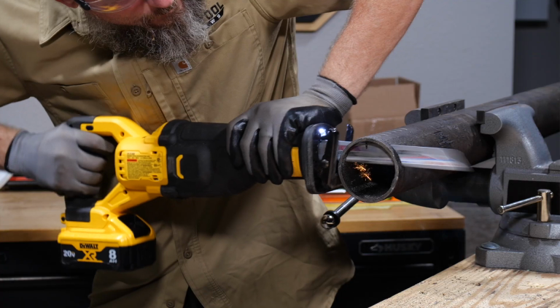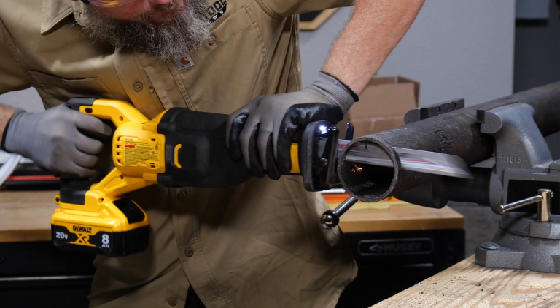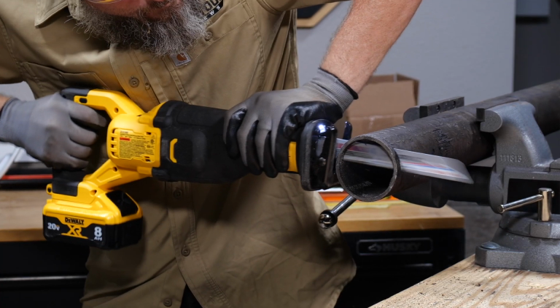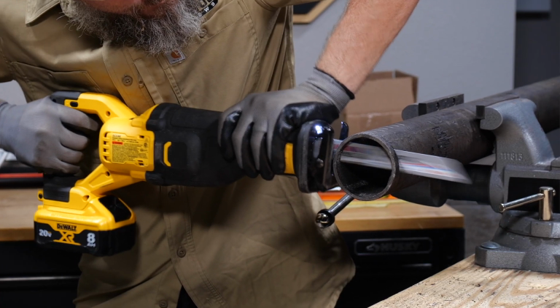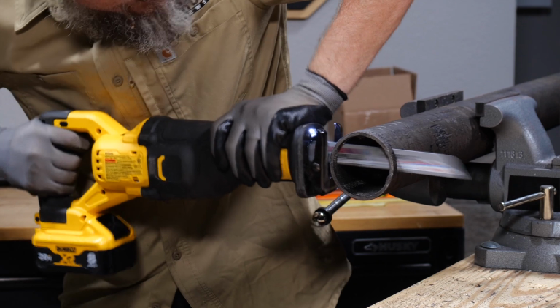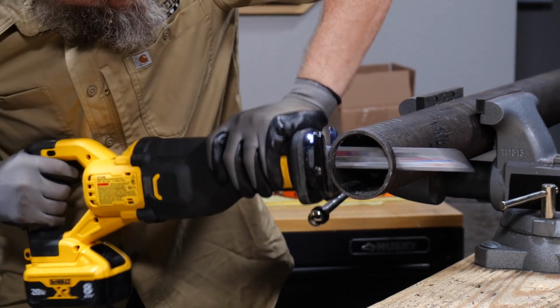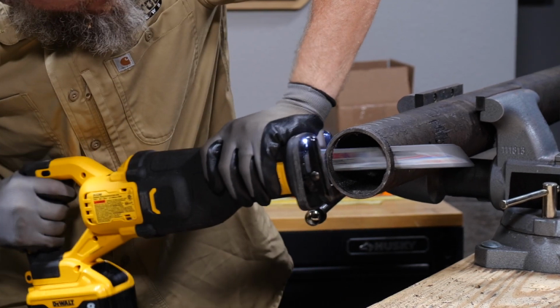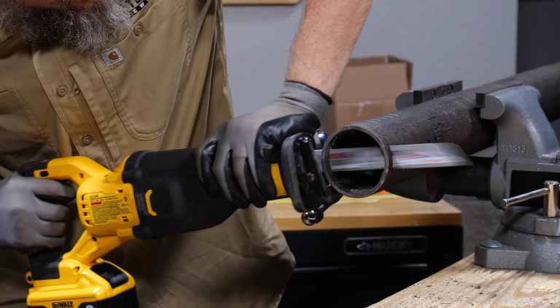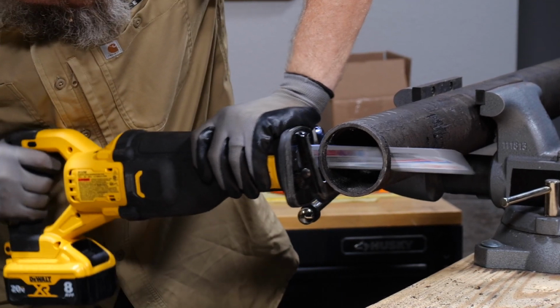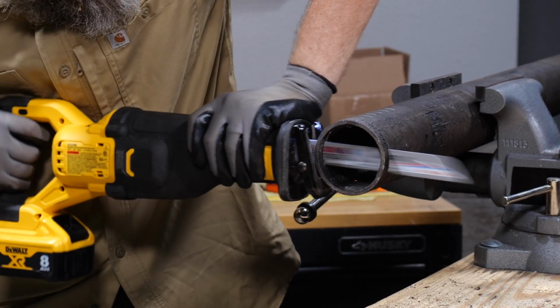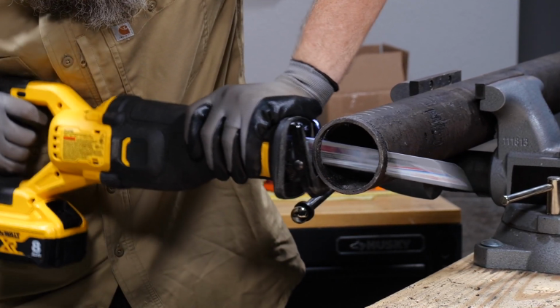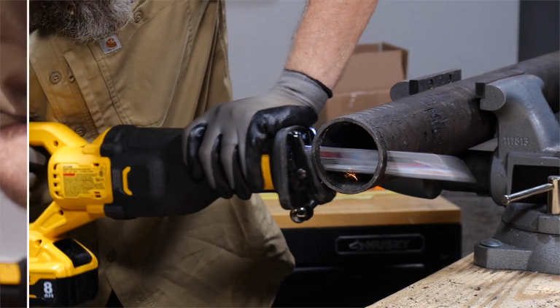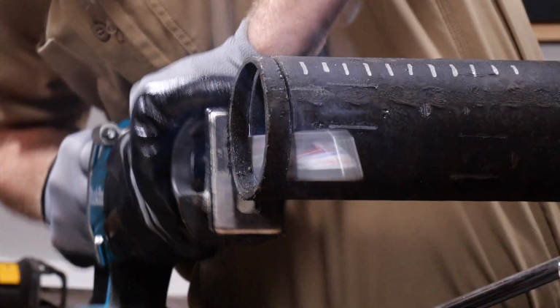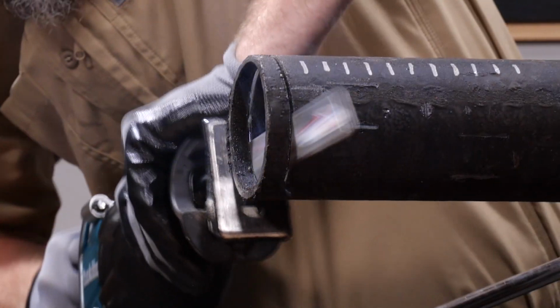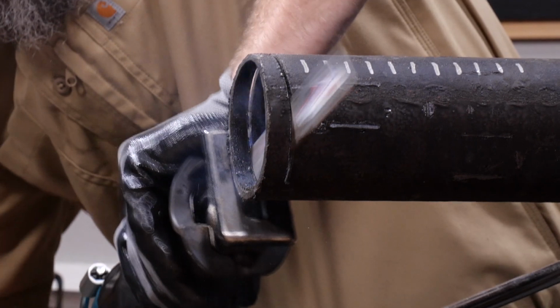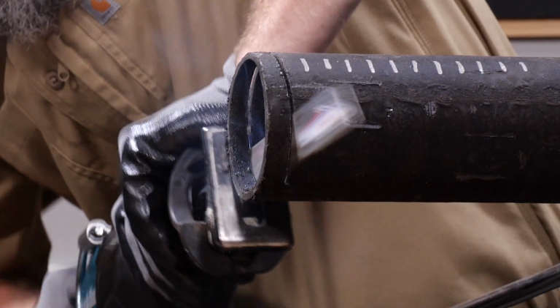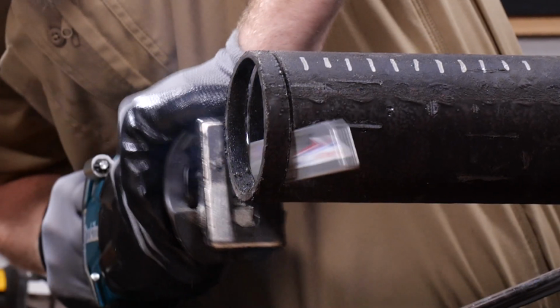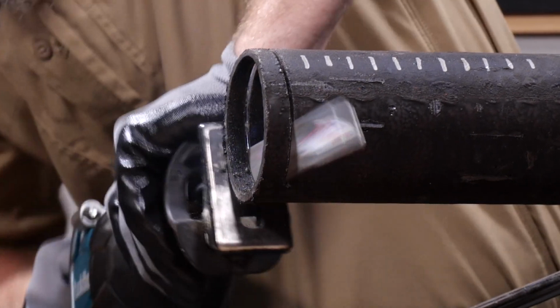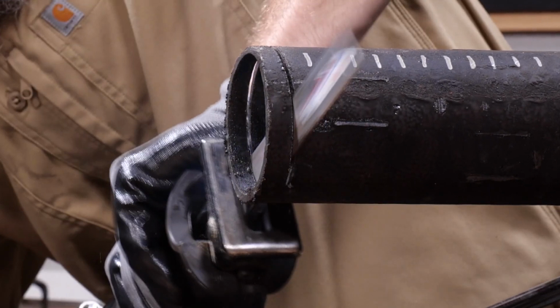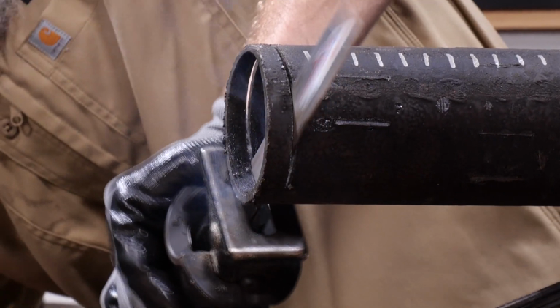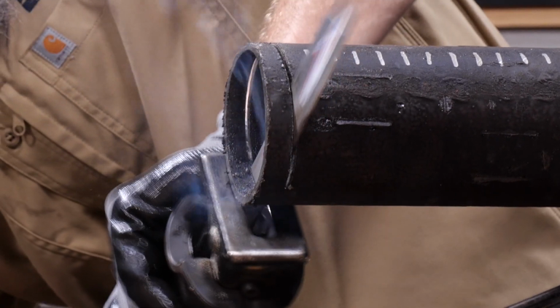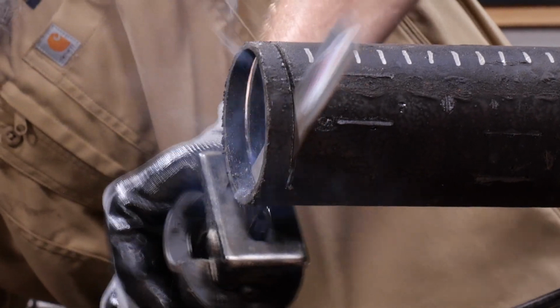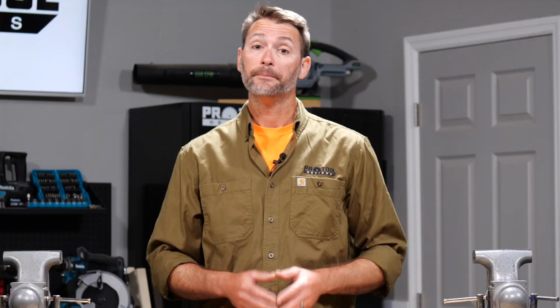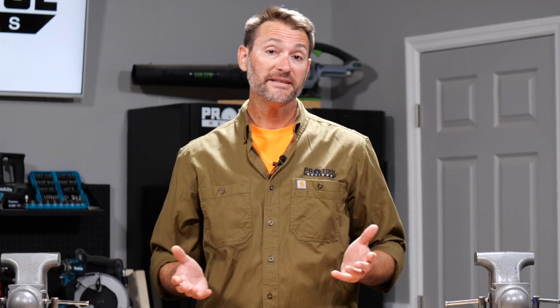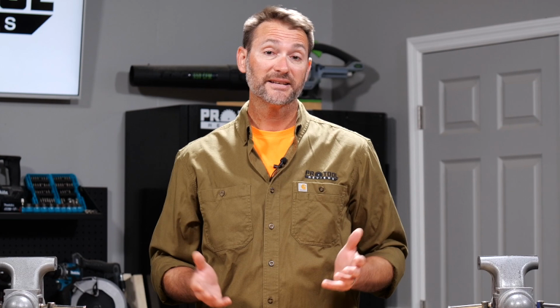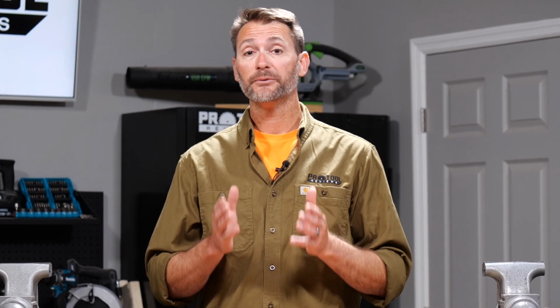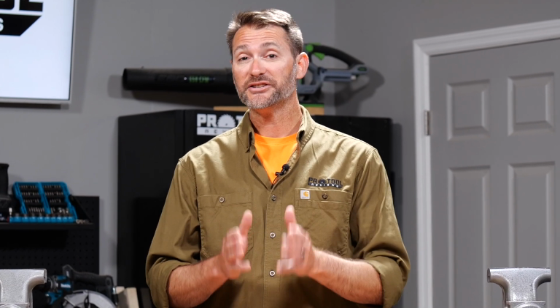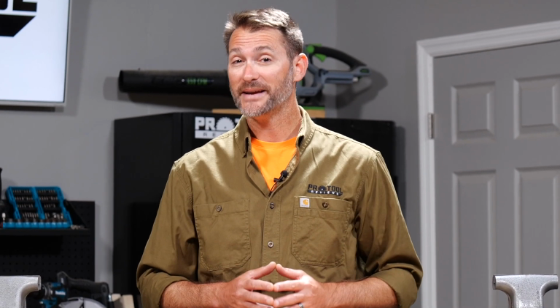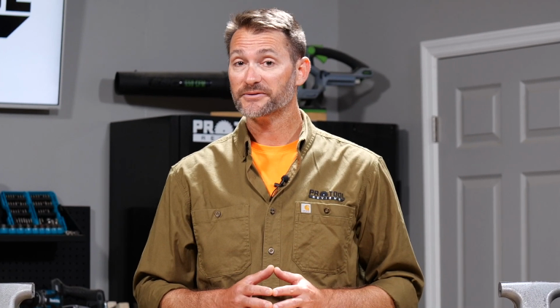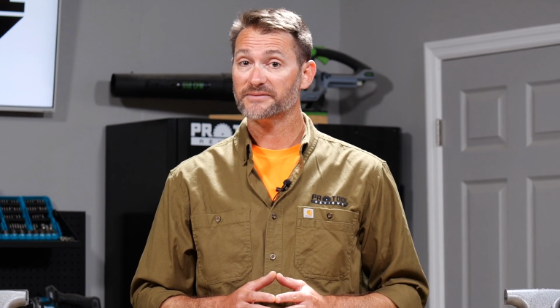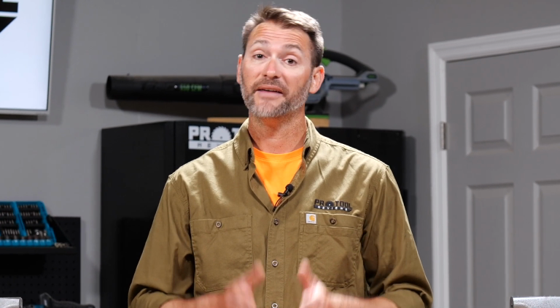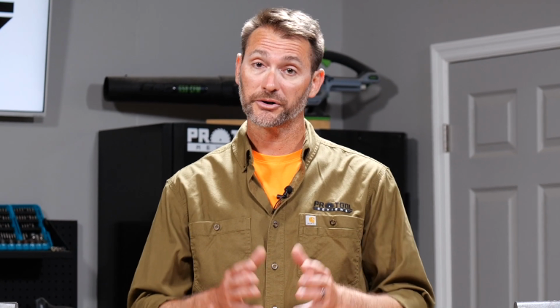Keep in mind, this is cast iron we're cutting — a seriously tough material — so we're not disappointed in the life of these blades. Based on these tests, it looks like we gave each saw its best chance for a fast finish, and that was our goal.